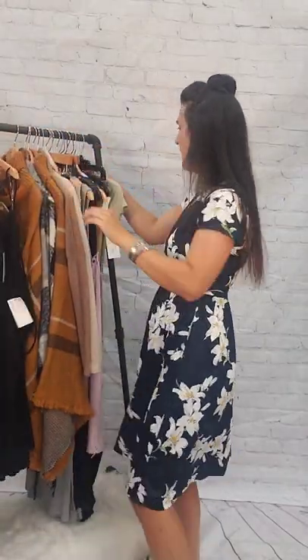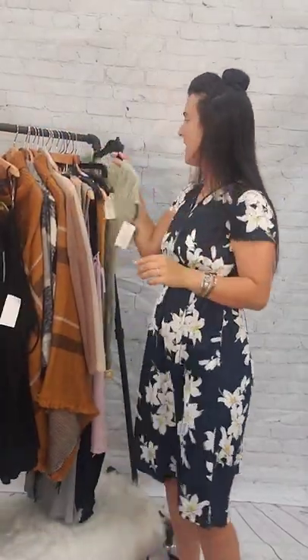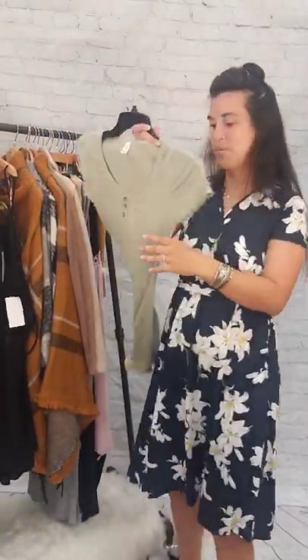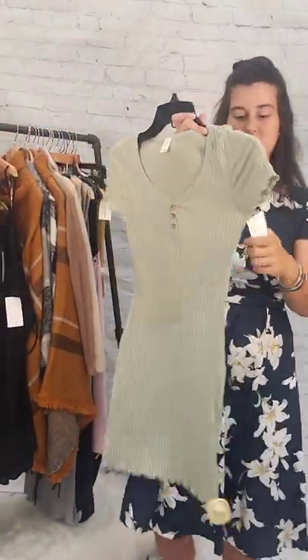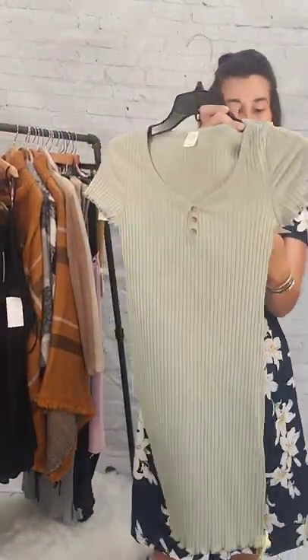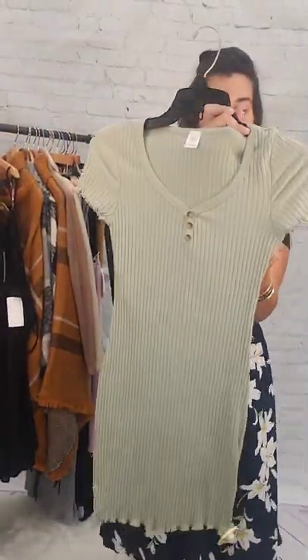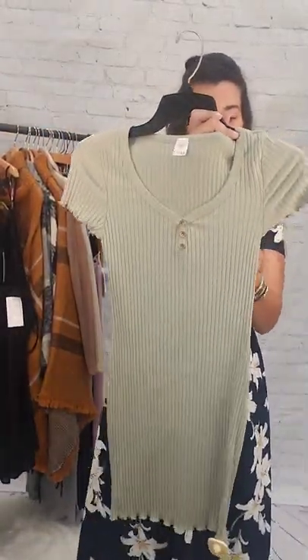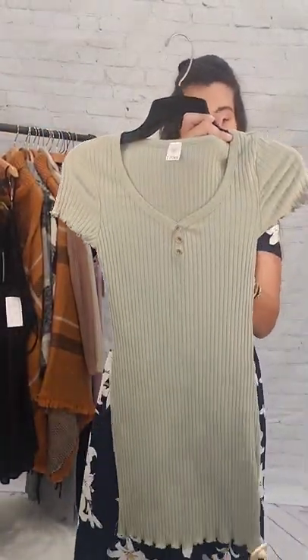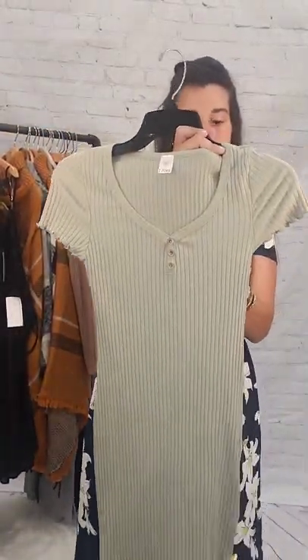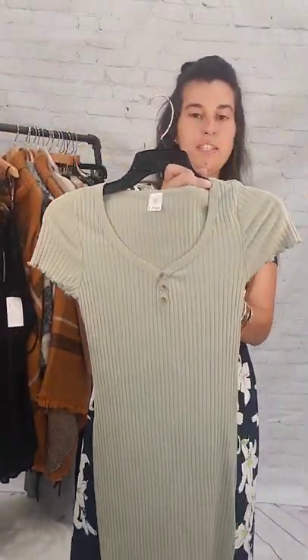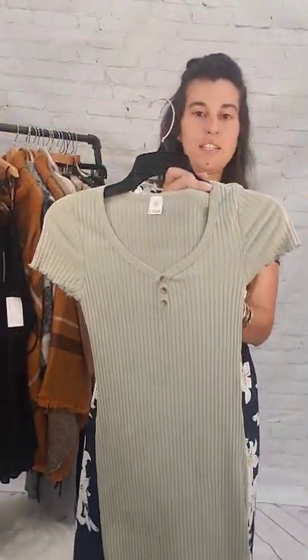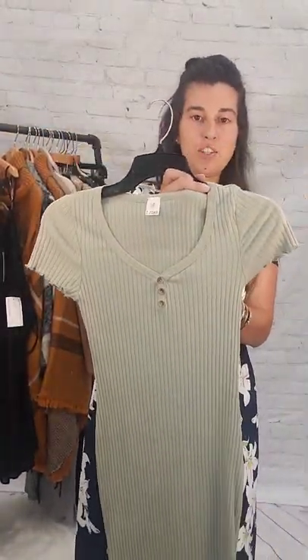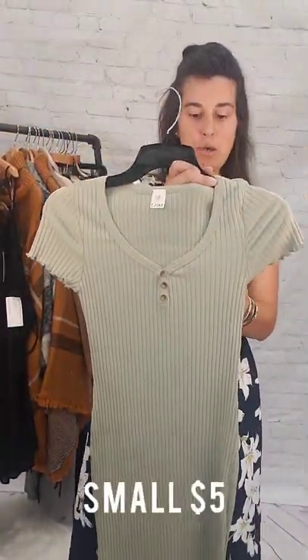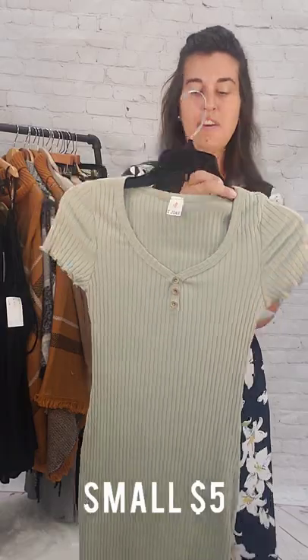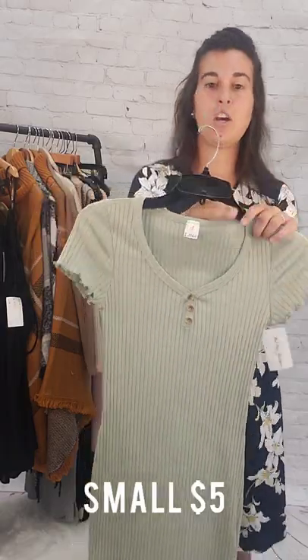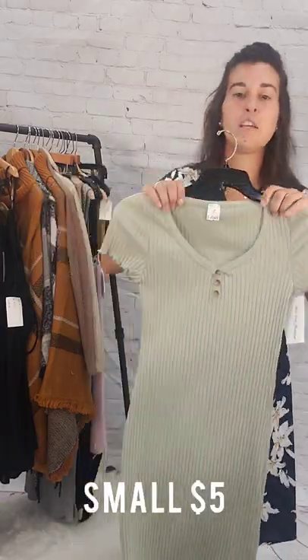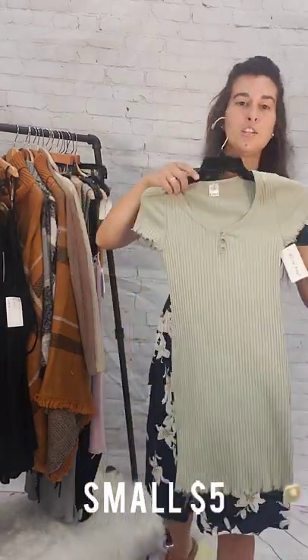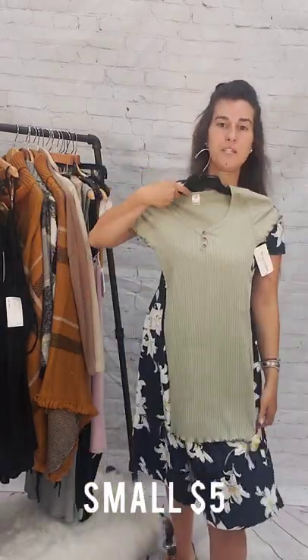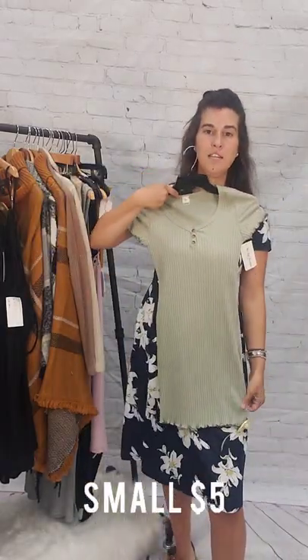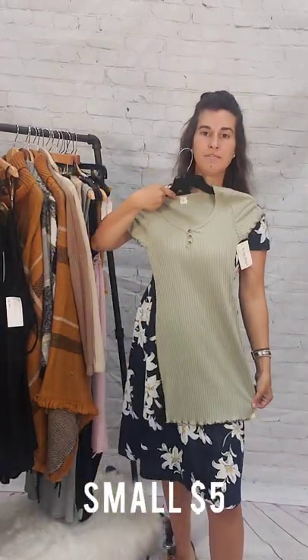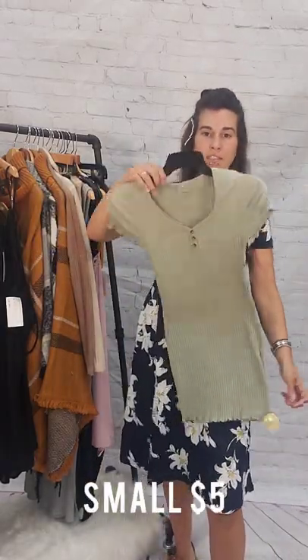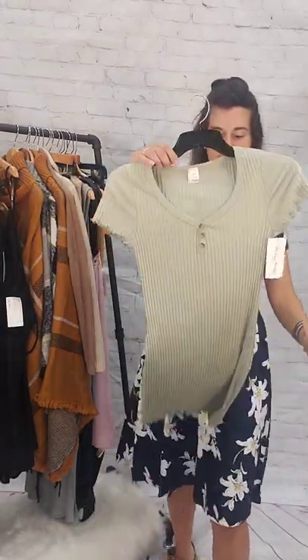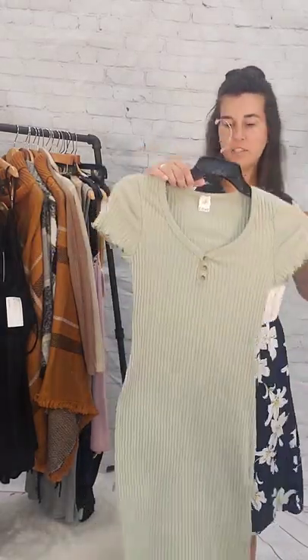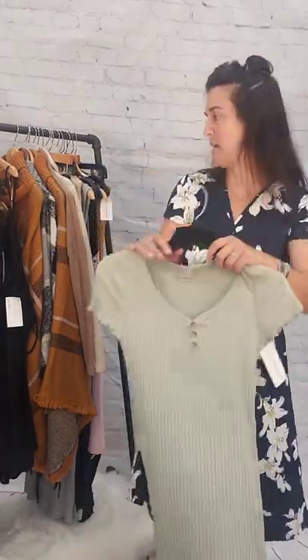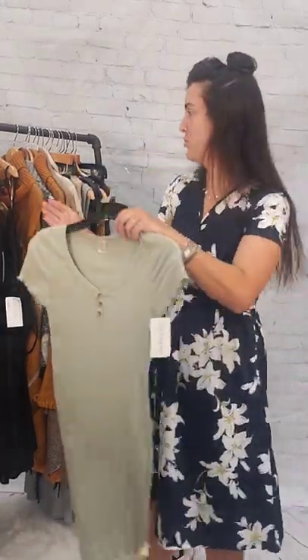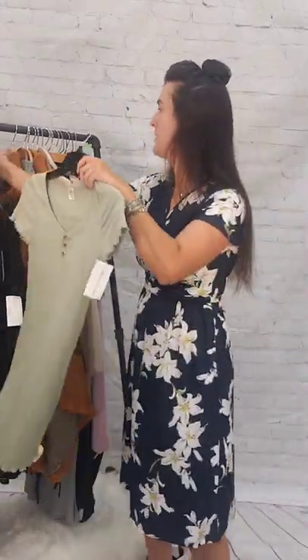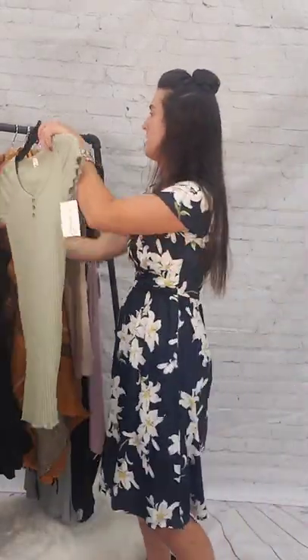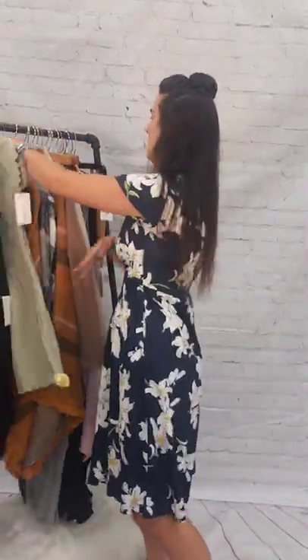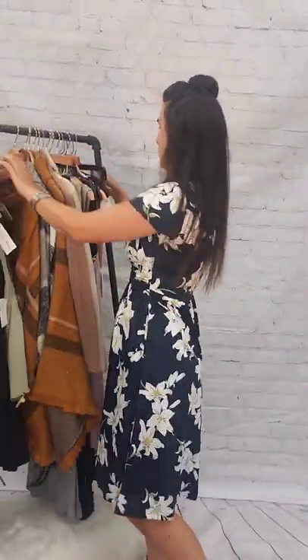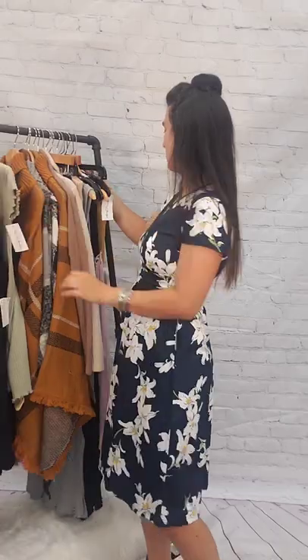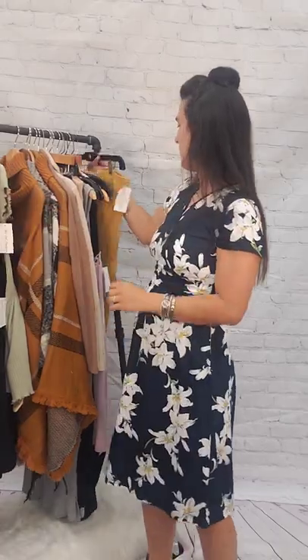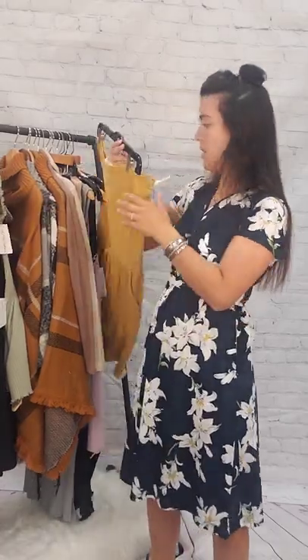Next up is this green dress — another bodycon, this is a sage small, $5. Super teeny, $5, sage dress, size small.